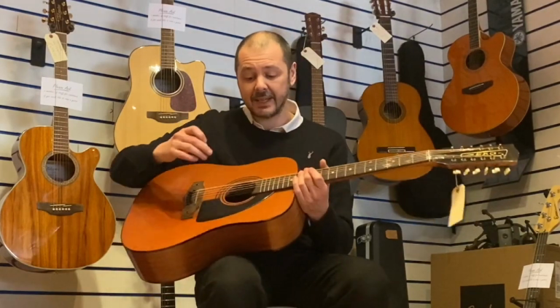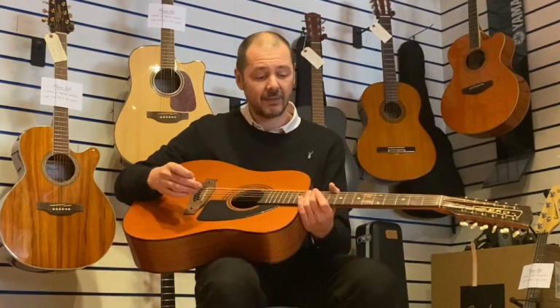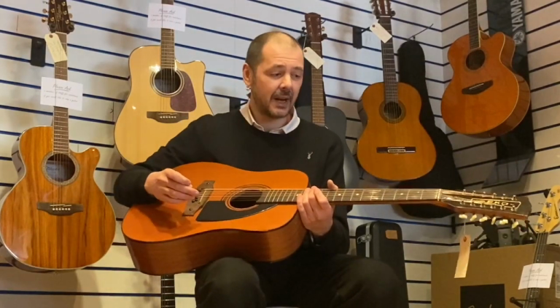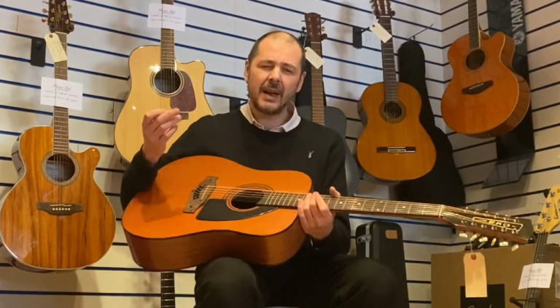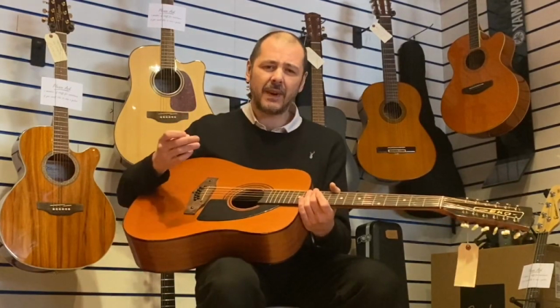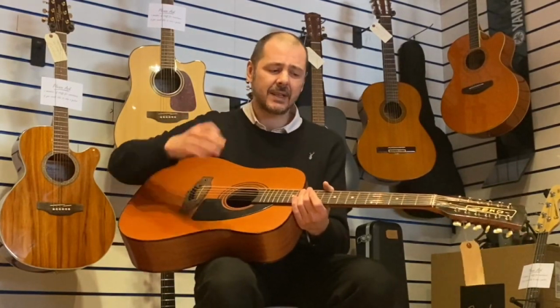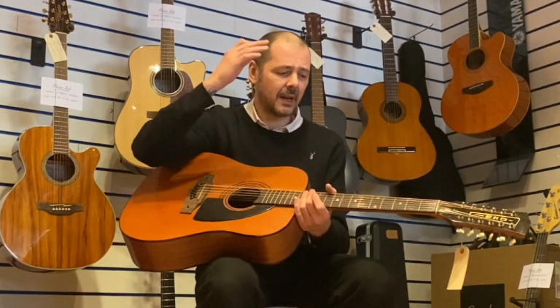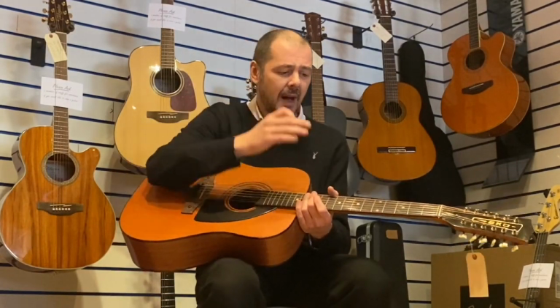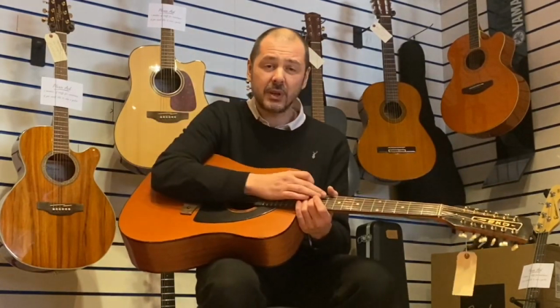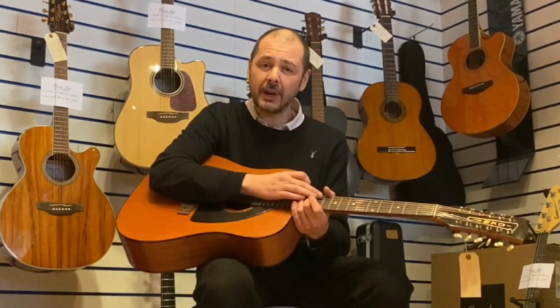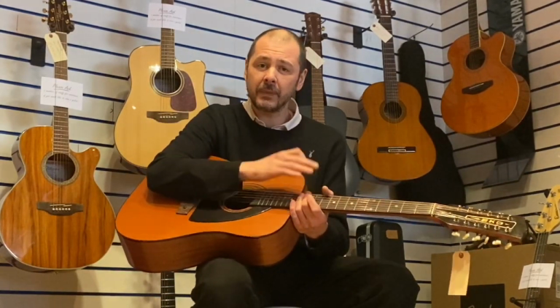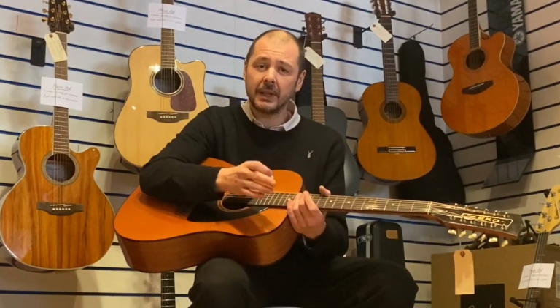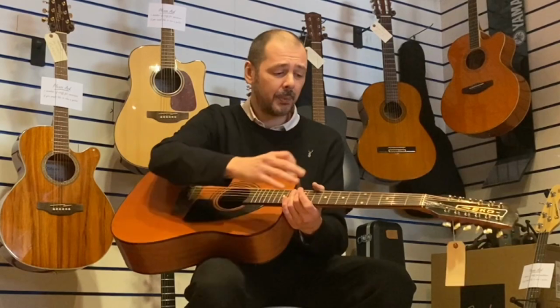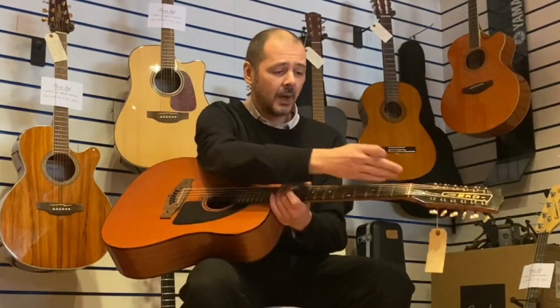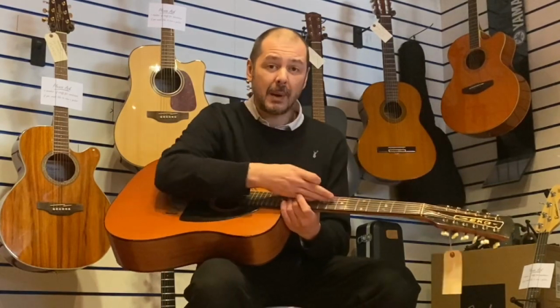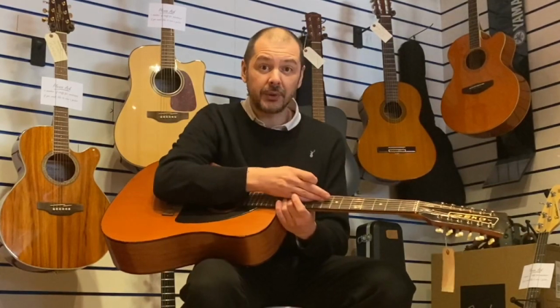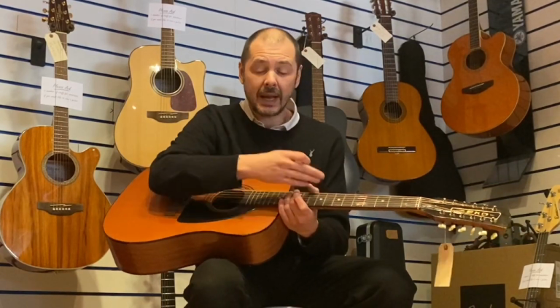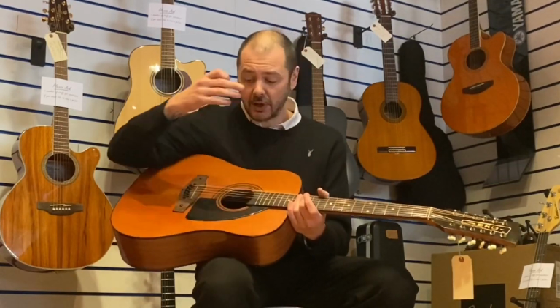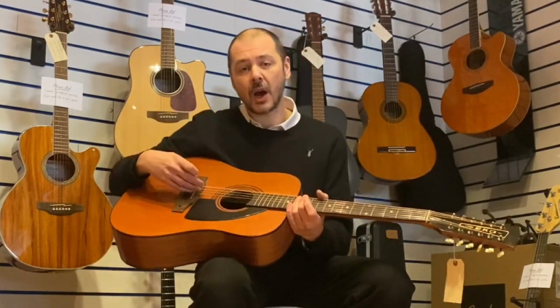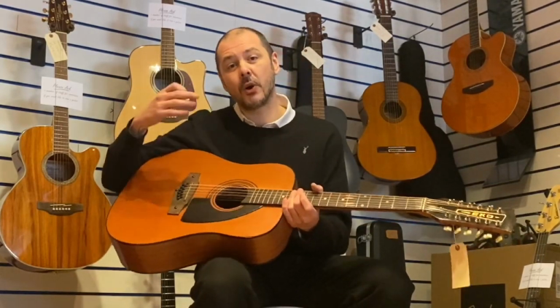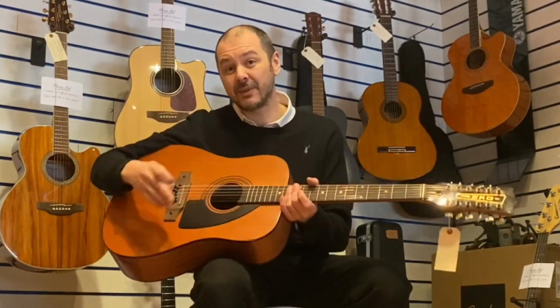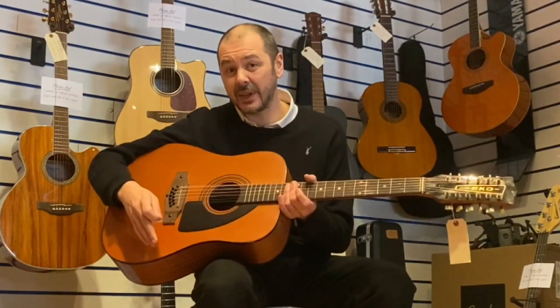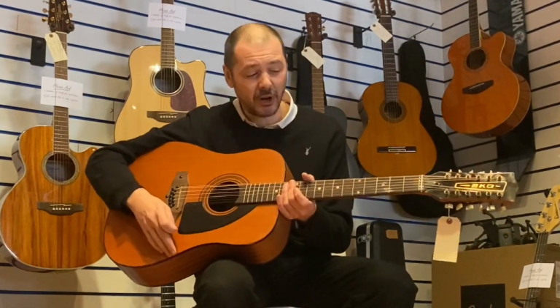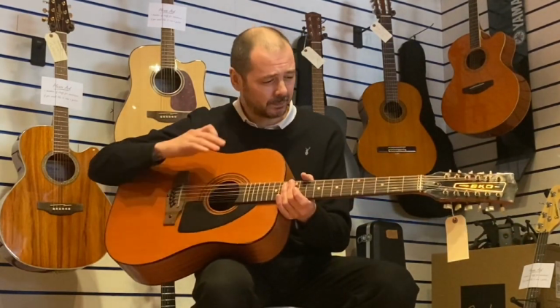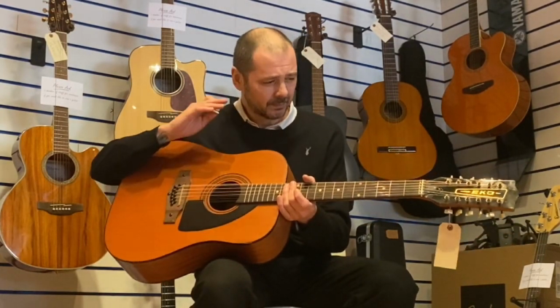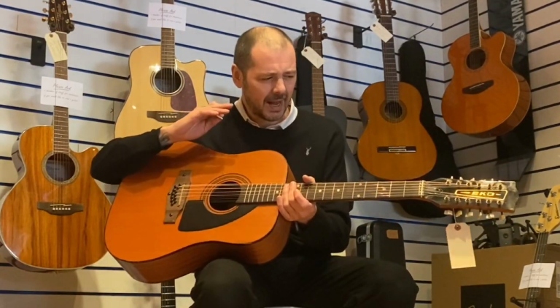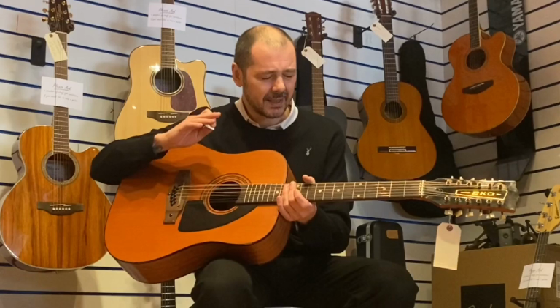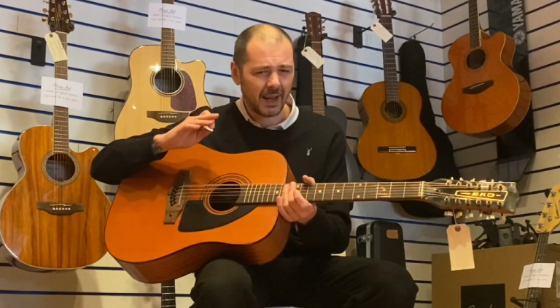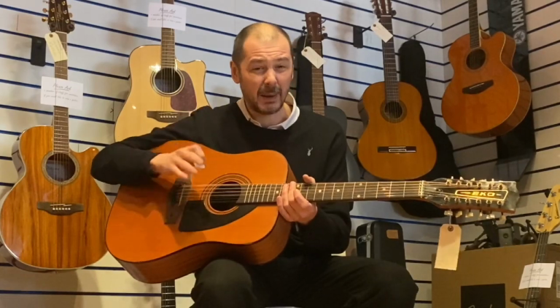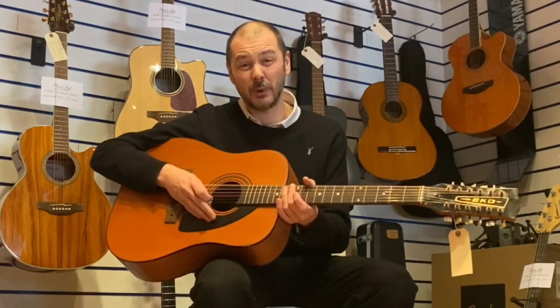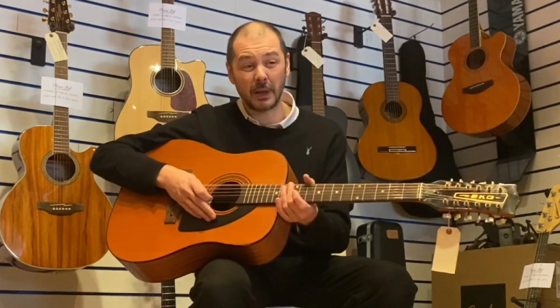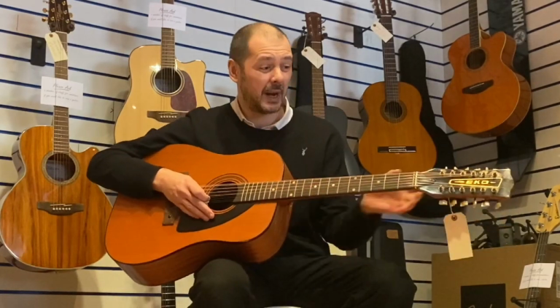1978 — it's a fantastic guitar. I've restrung it, cleaned it up, lemon-oiled the neck. It's got D'Addario 10-47s on. And it's at an absolute bargain price.